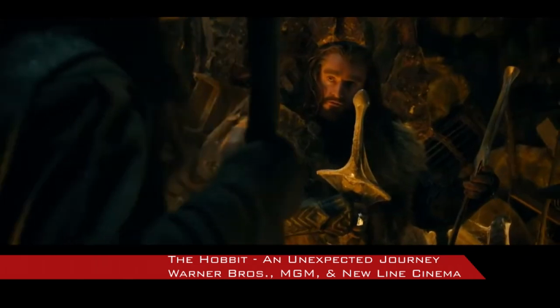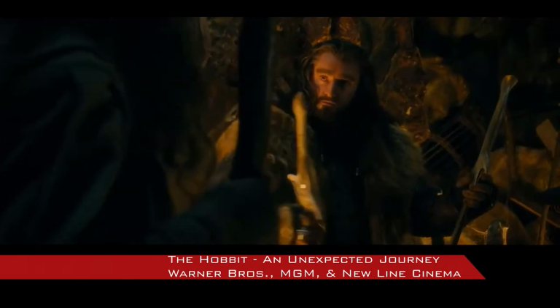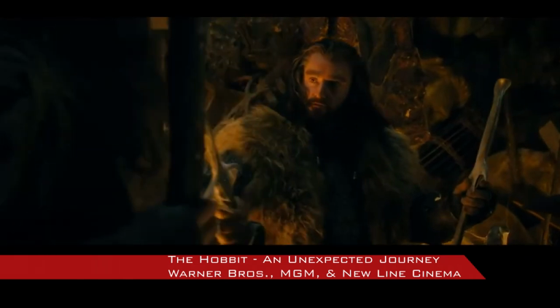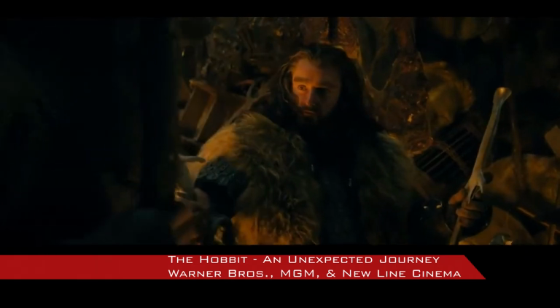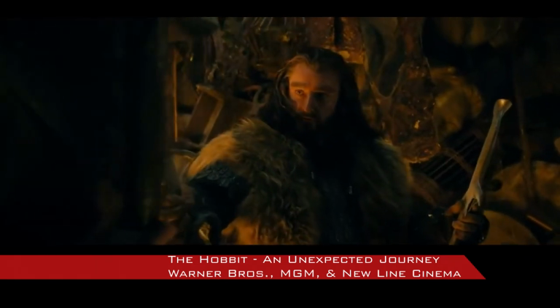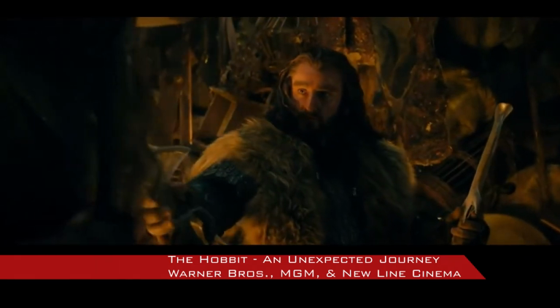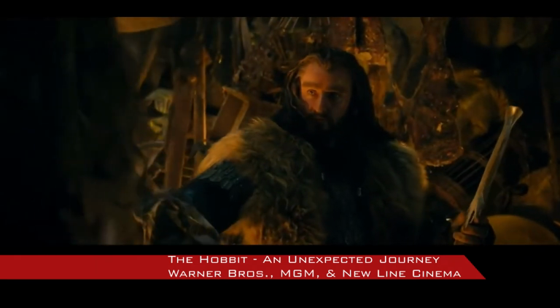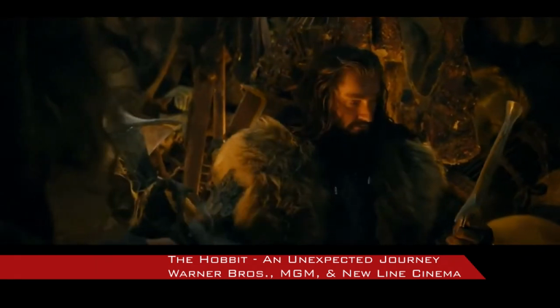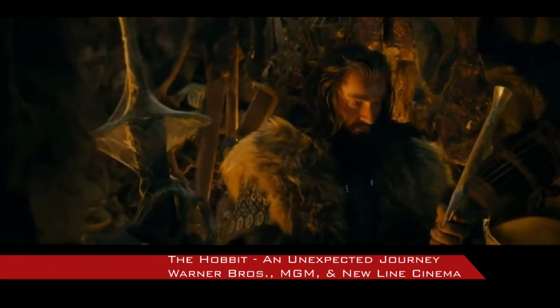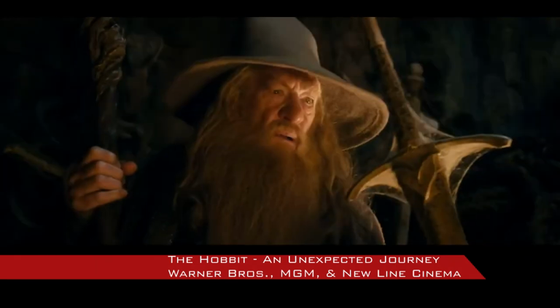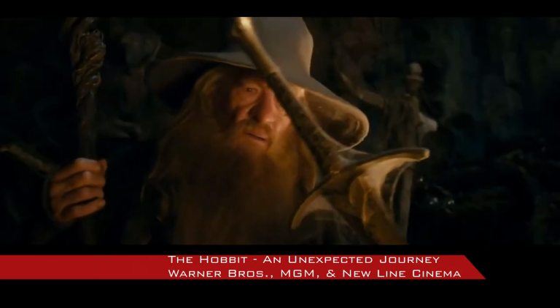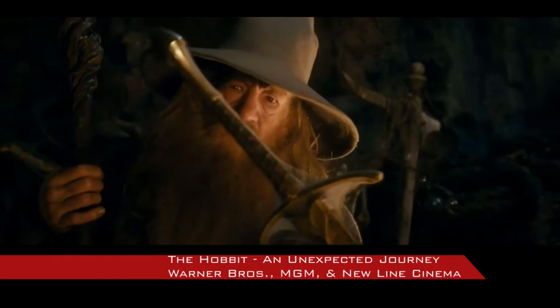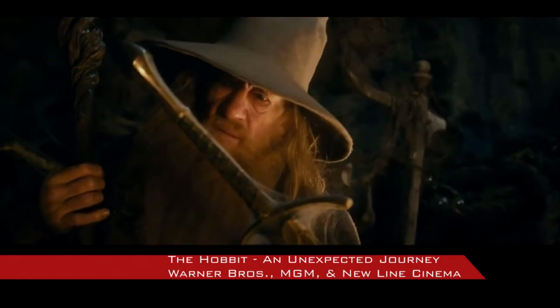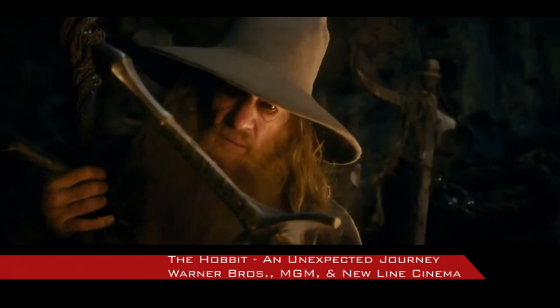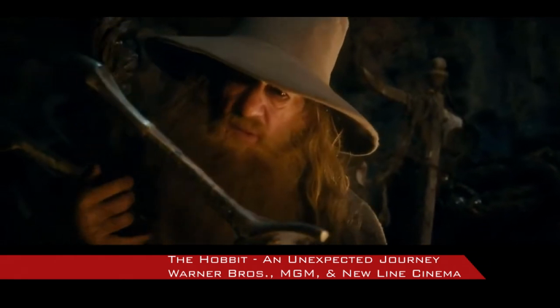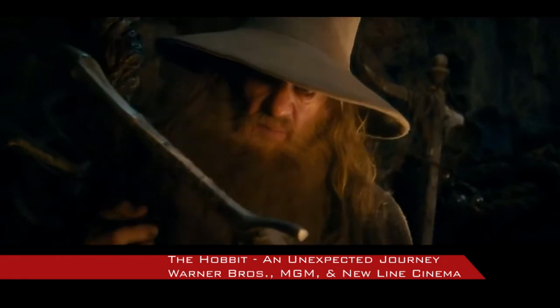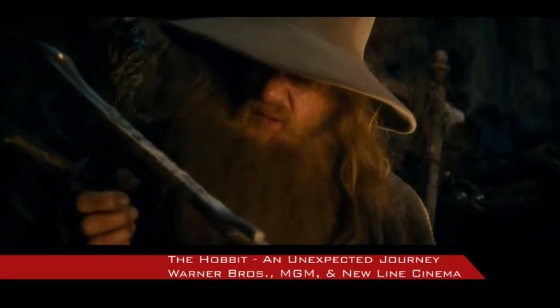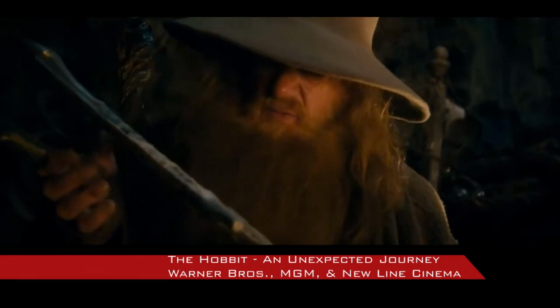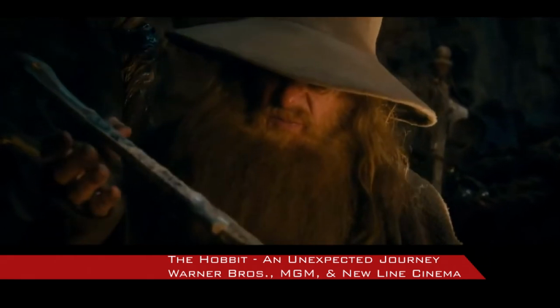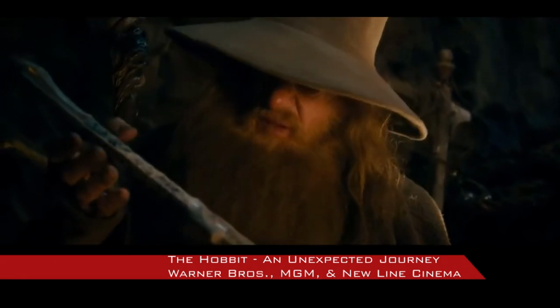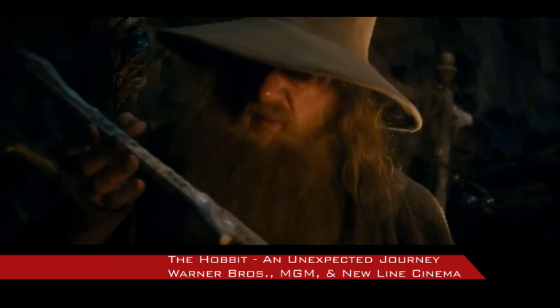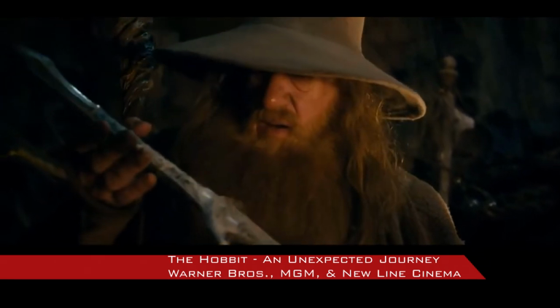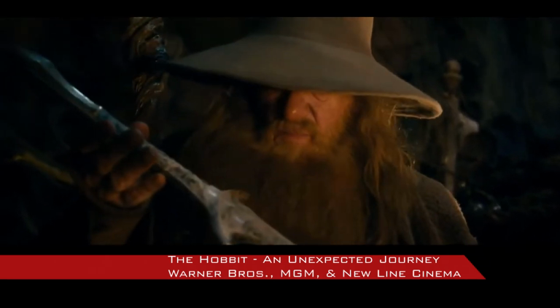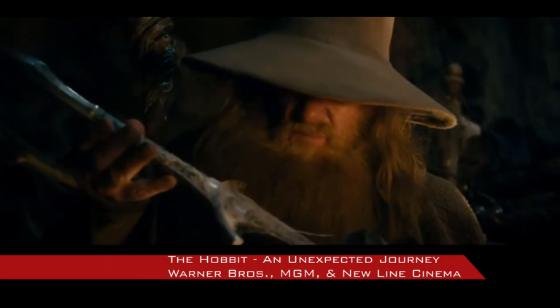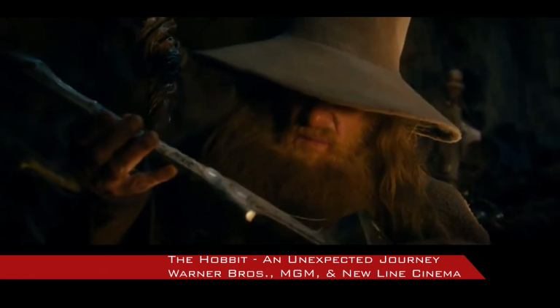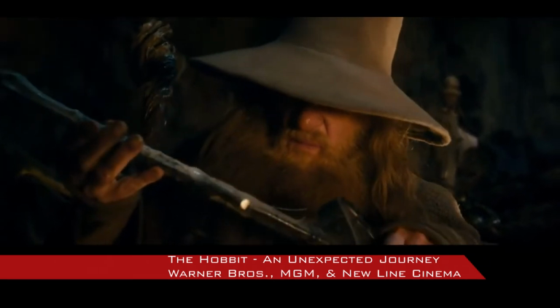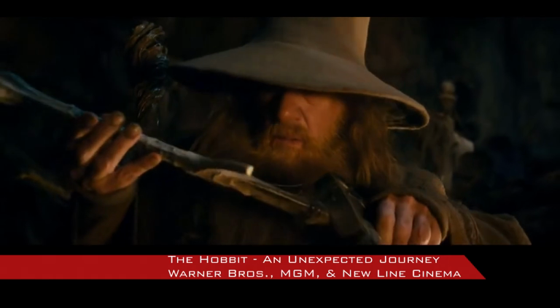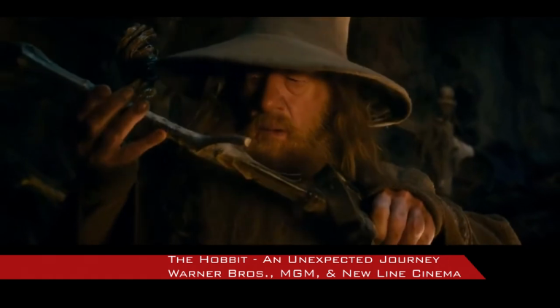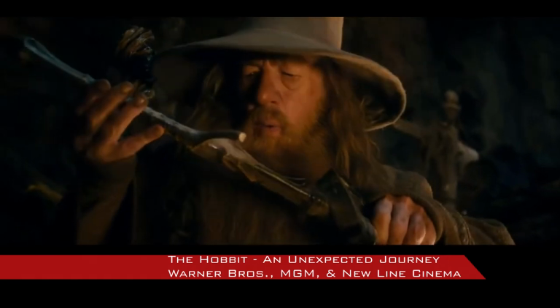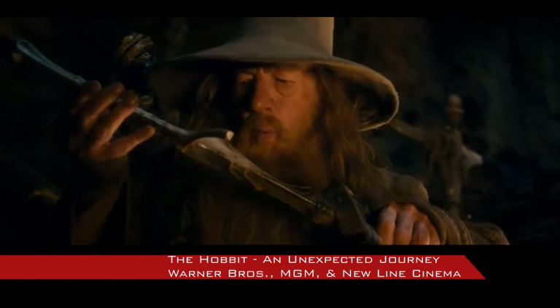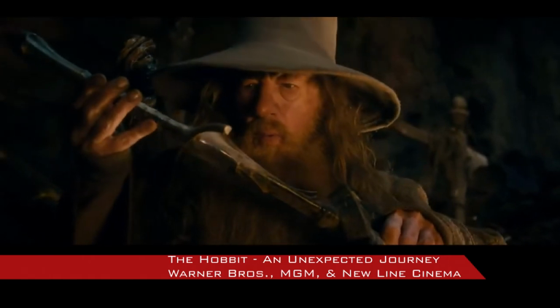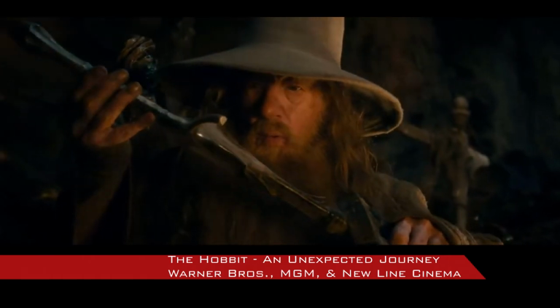Hello friends and welcome back to House of Props. Today's build is going to feature Thorin's sword Orcrist. This is another sword from the film series I have wanted for a long time now, so I just decided to make it.